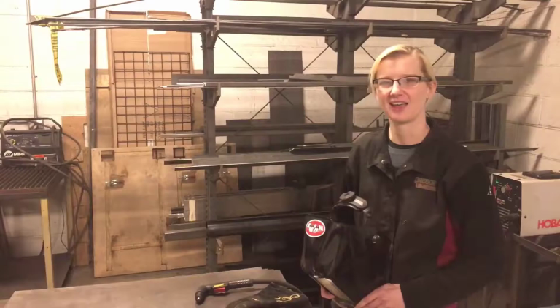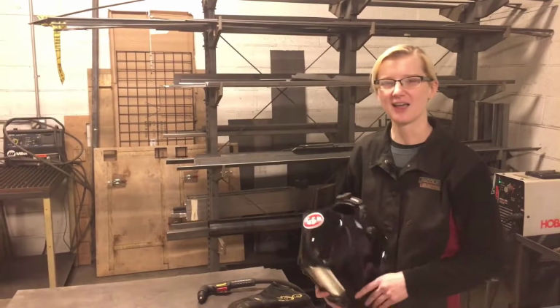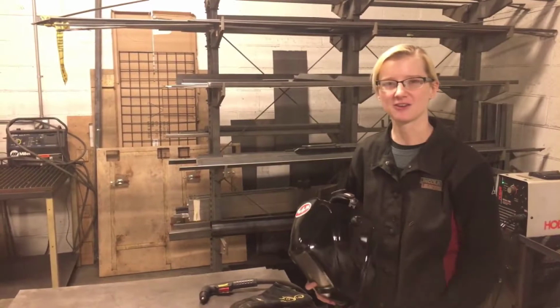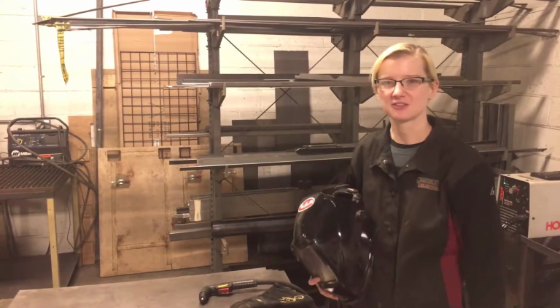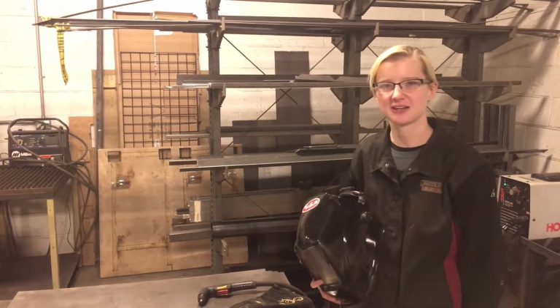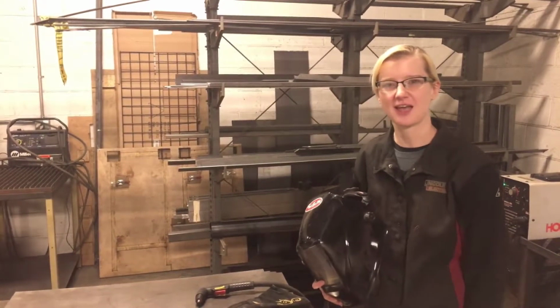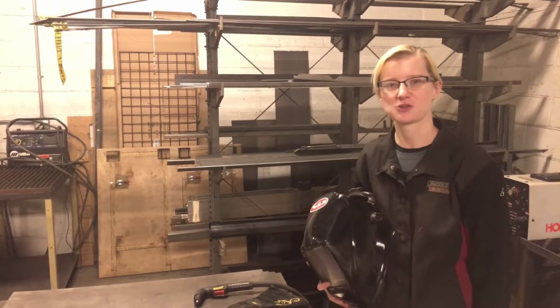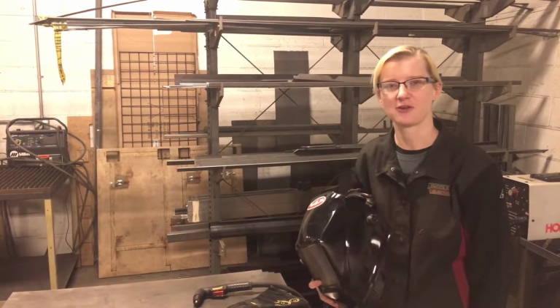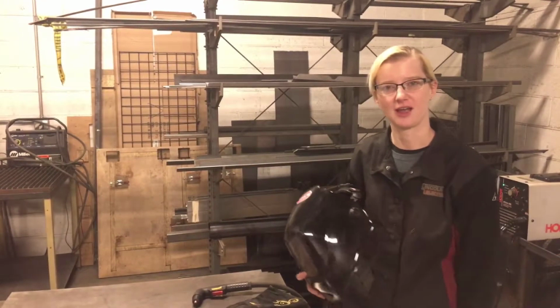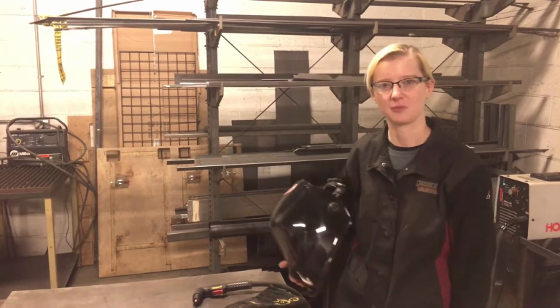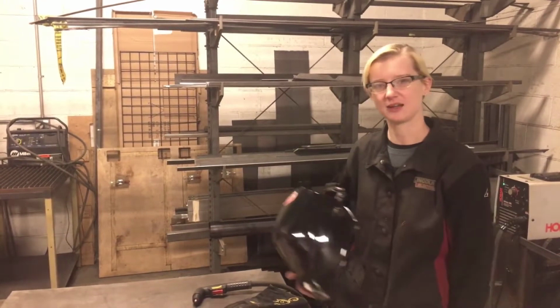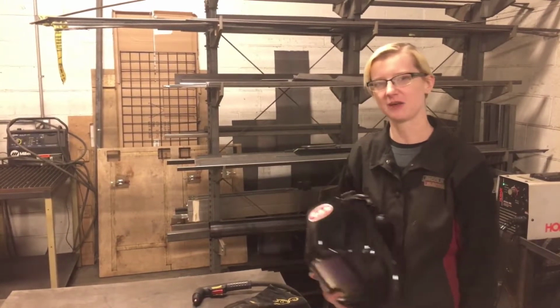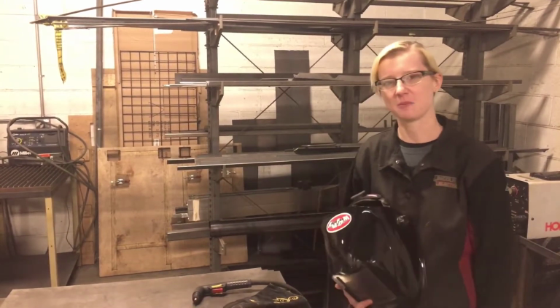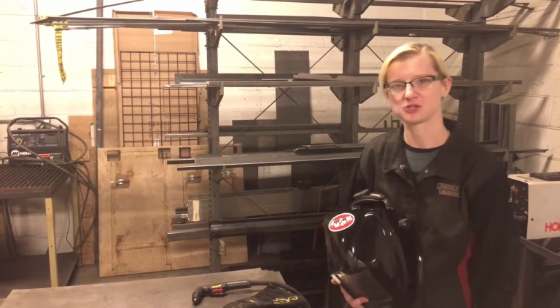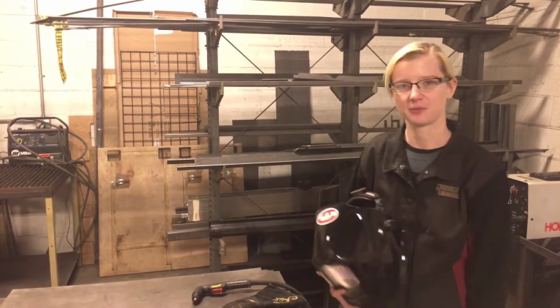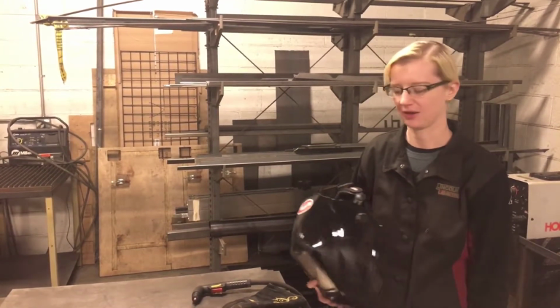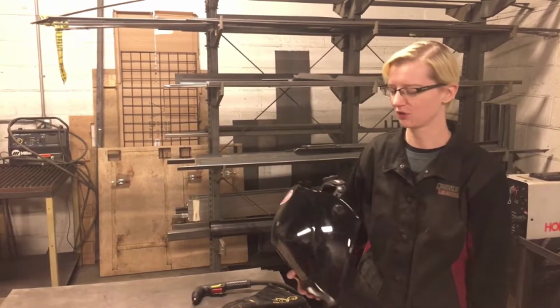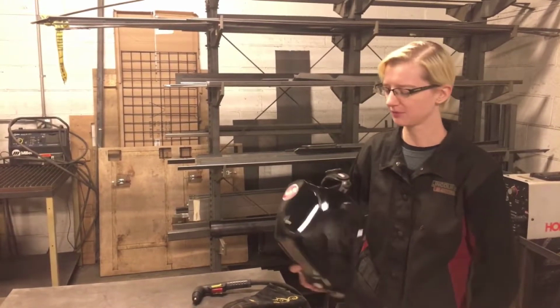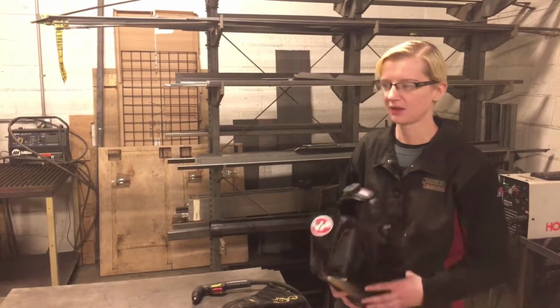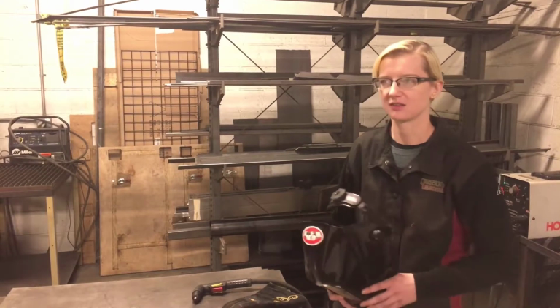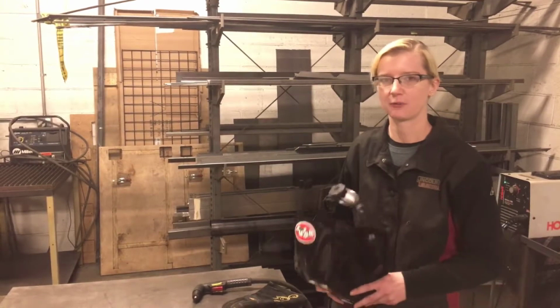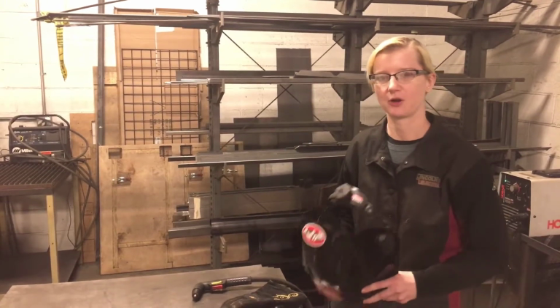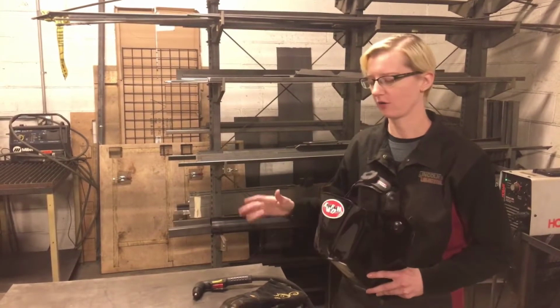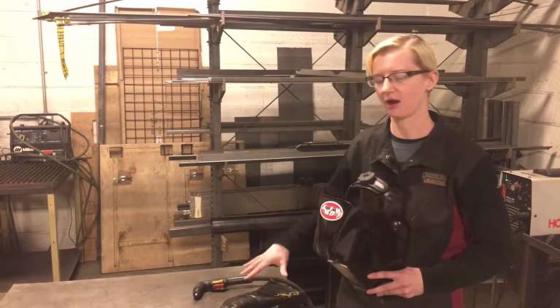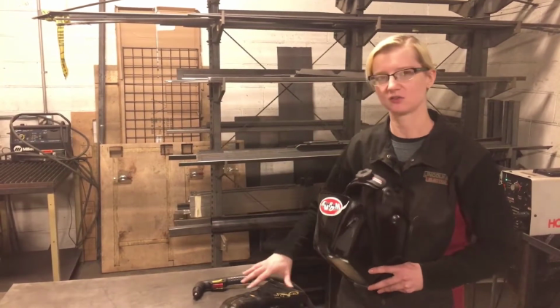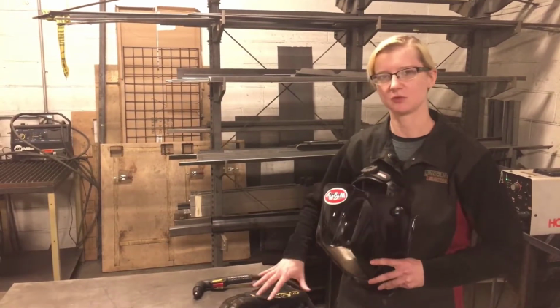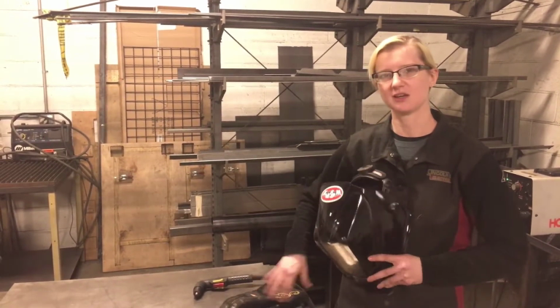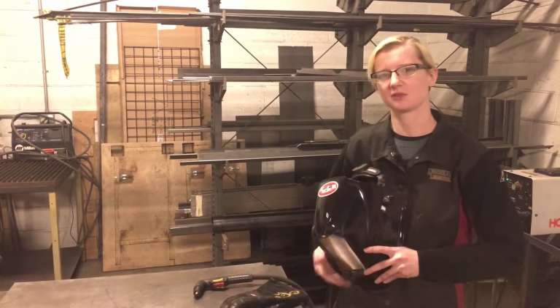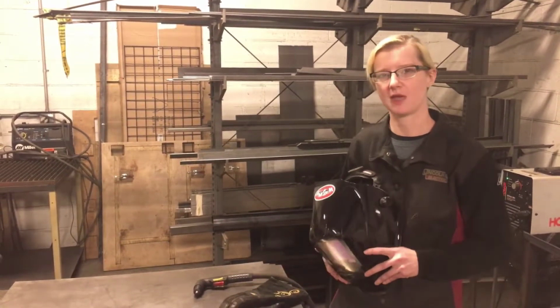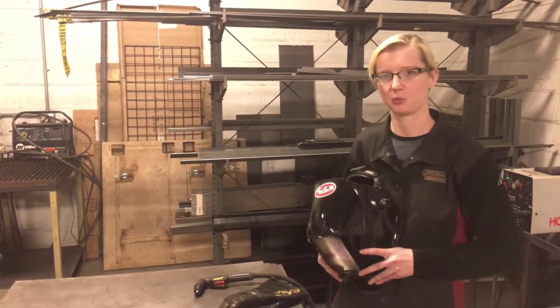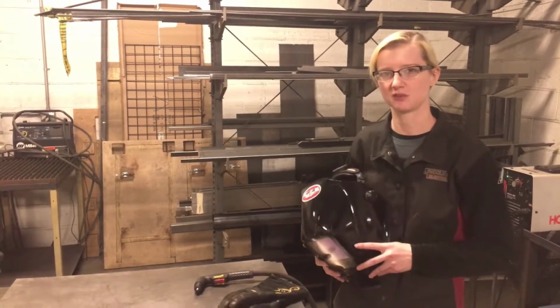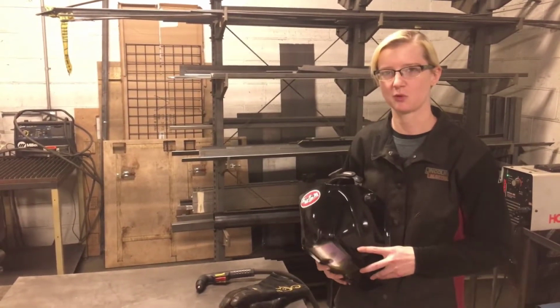Hi Makers, how's it going today? I'm Rachel and I am the Idea Foundry Metal Shop instructor. Today we're going to go over how to get smooth clean cuts with the handheld plasma torch.